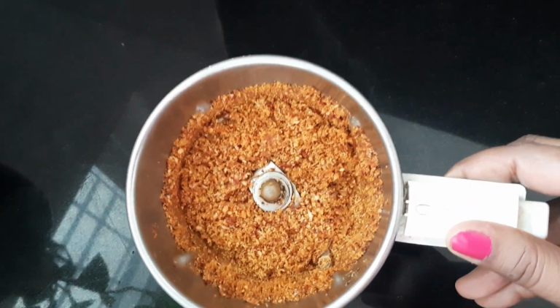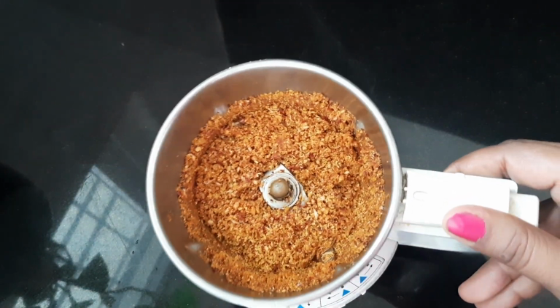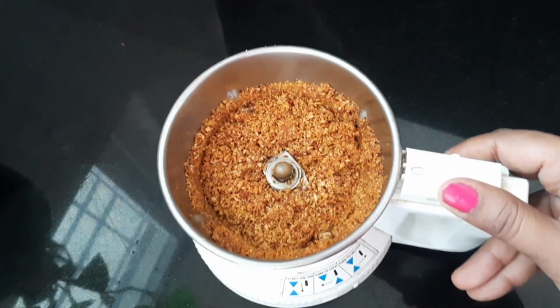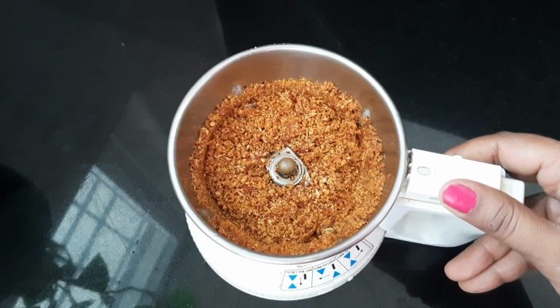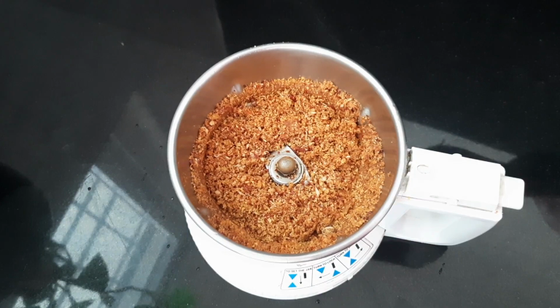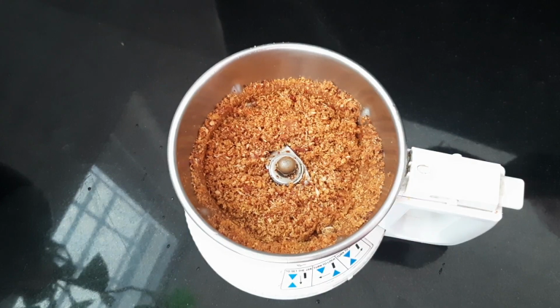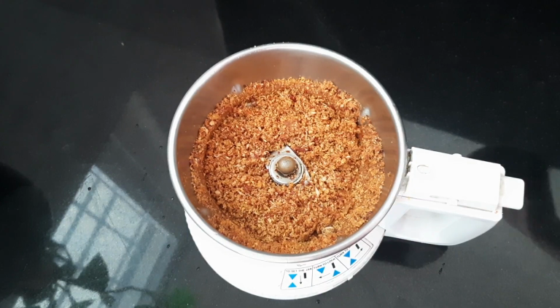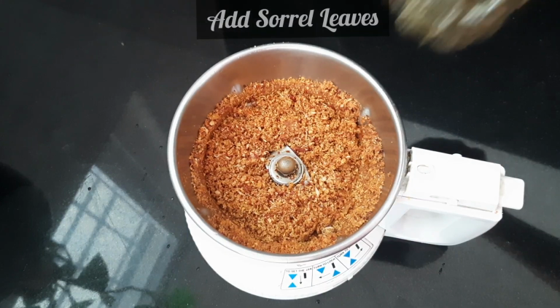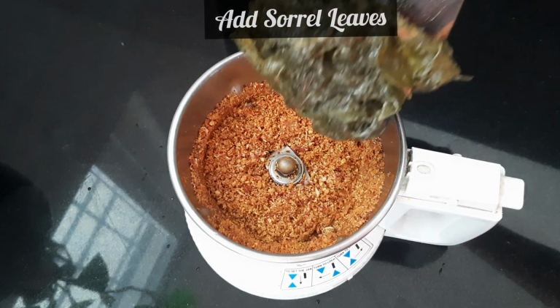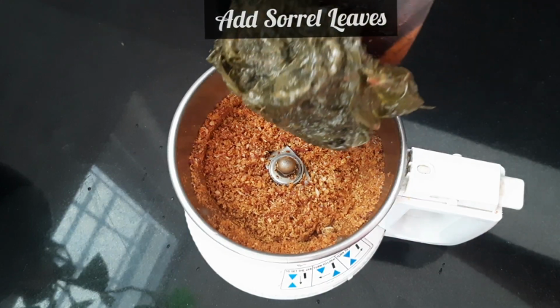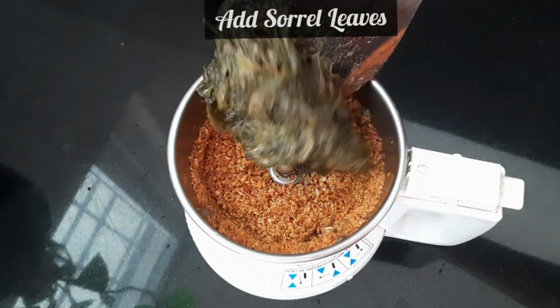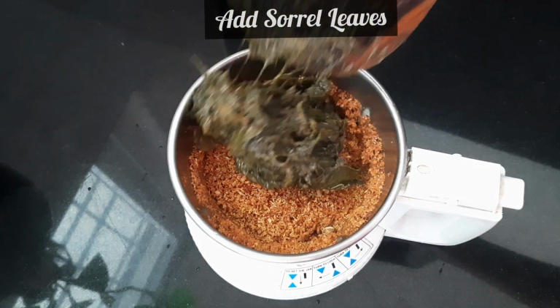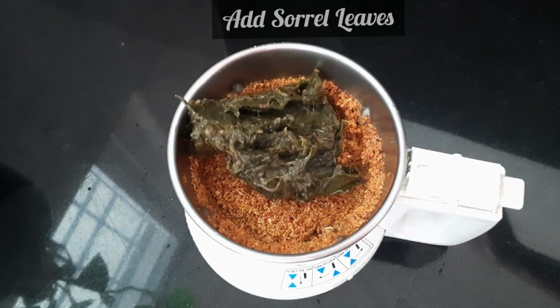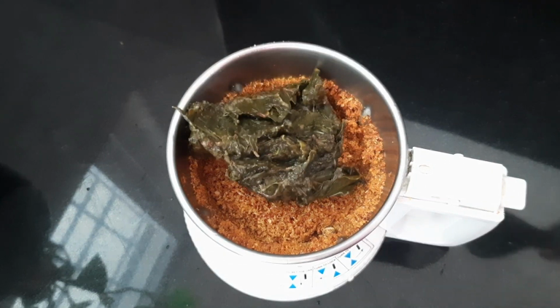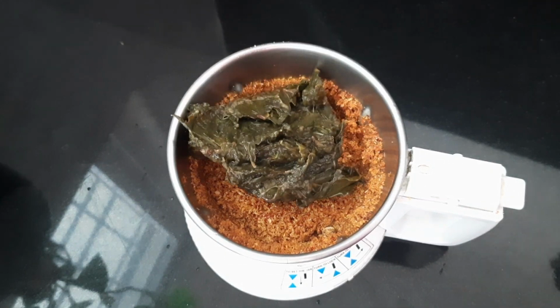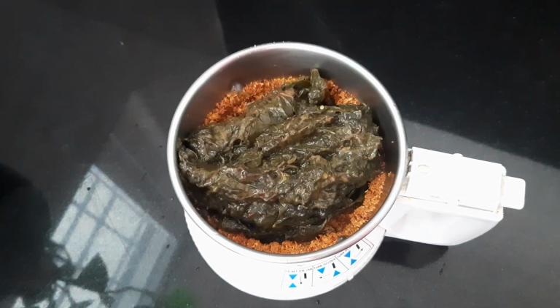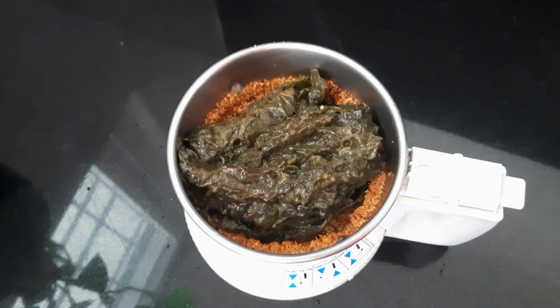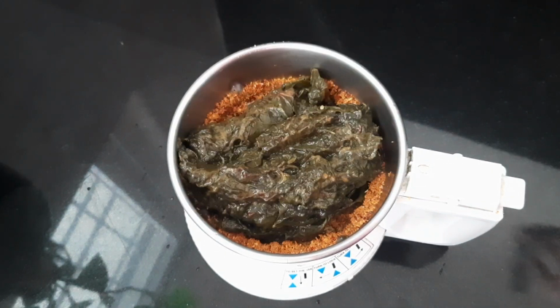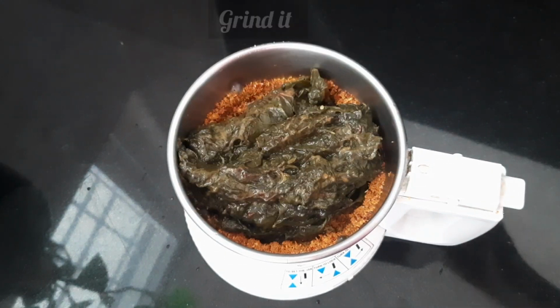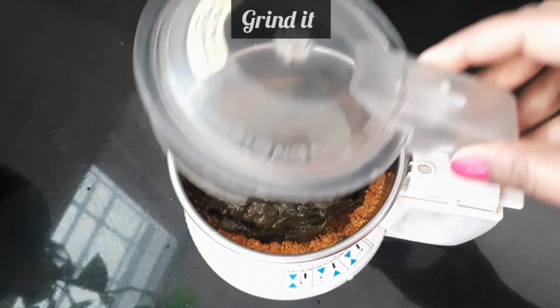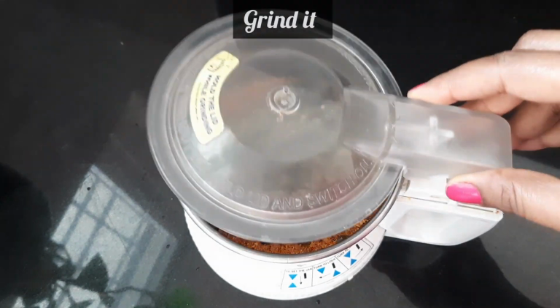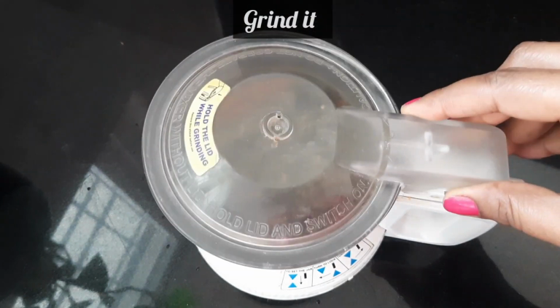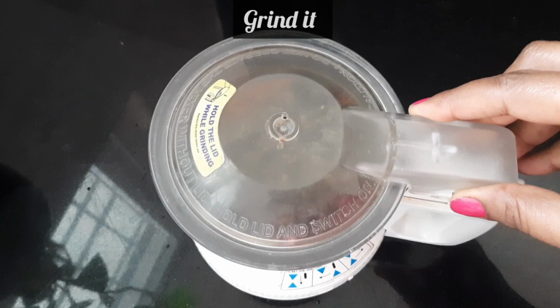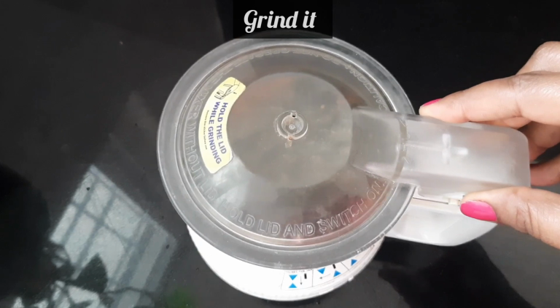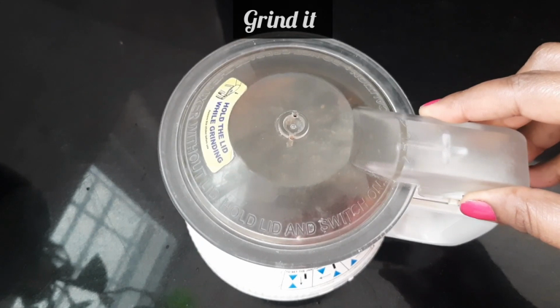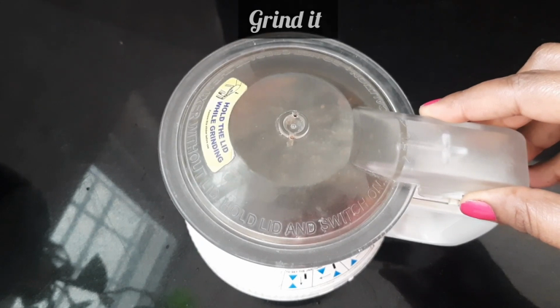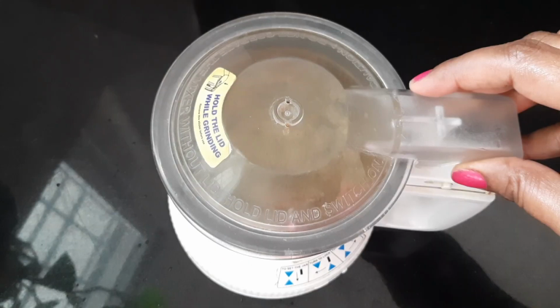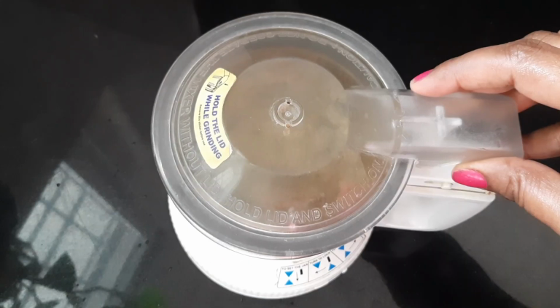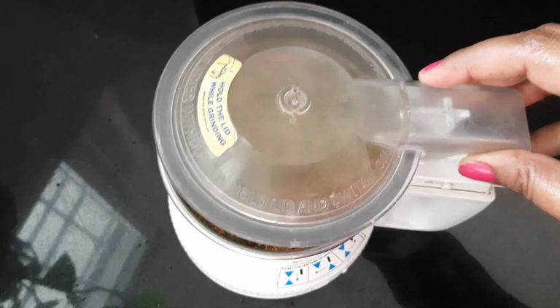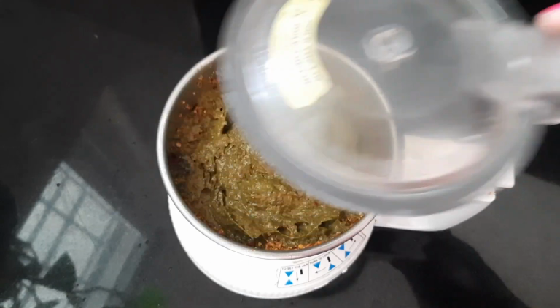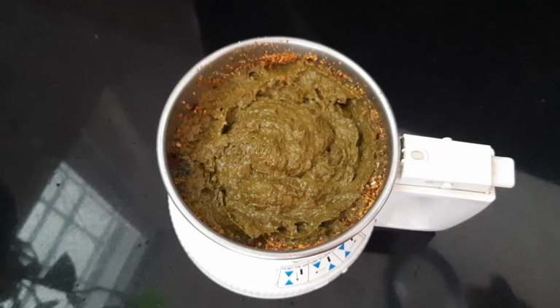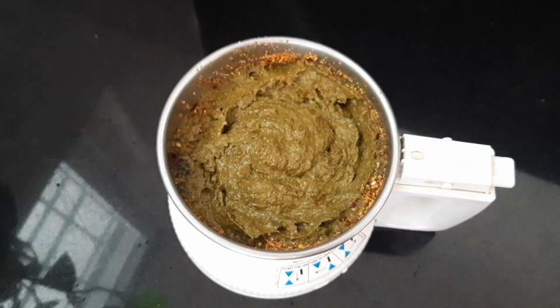Now the cooked dish is ready. Adjust the seasoning as needed. Grind it a little bit more to get the right consistency.